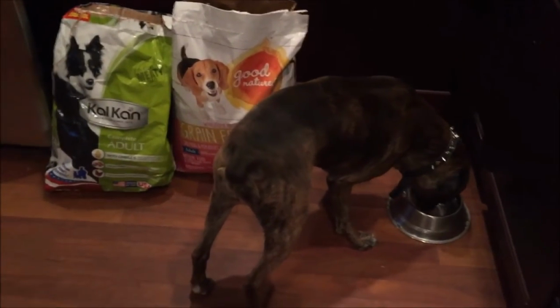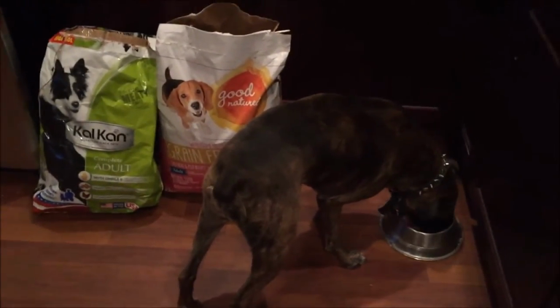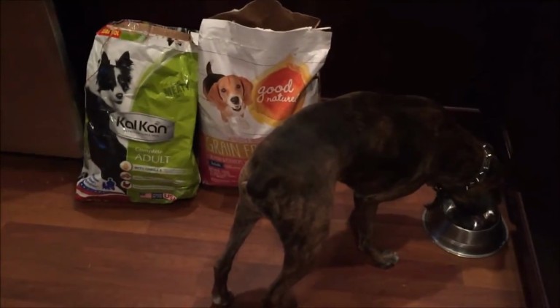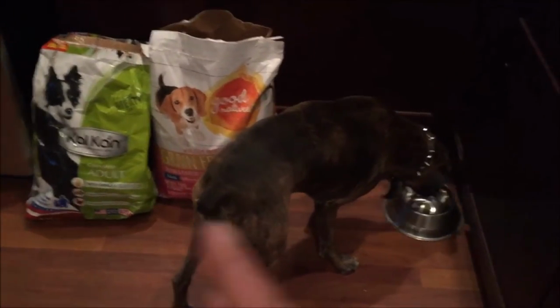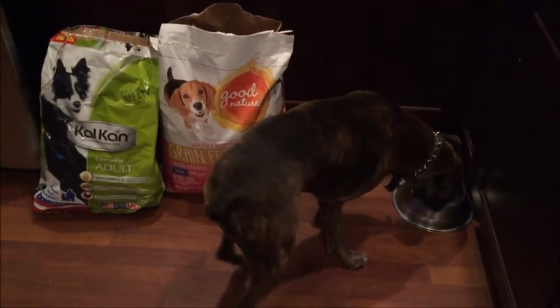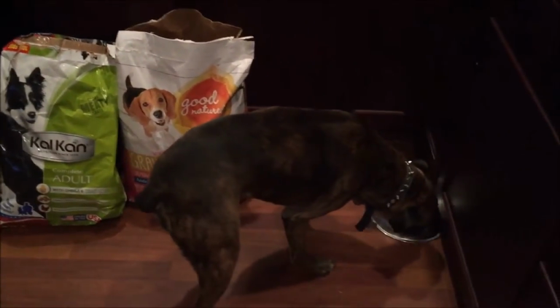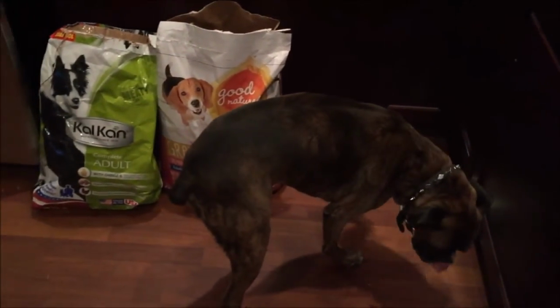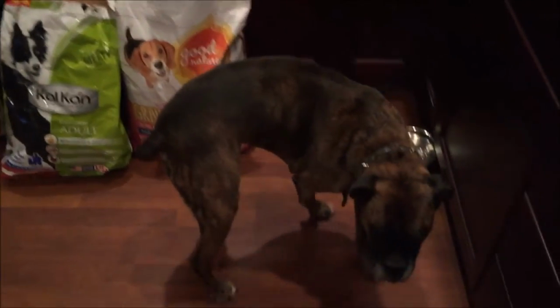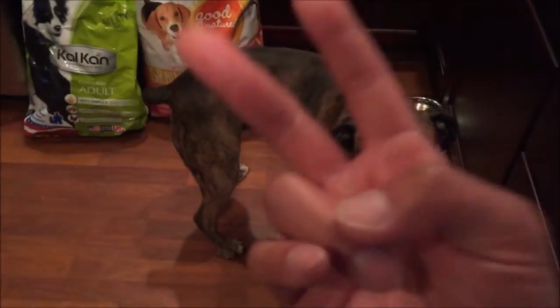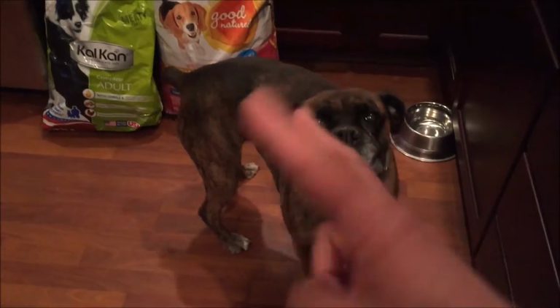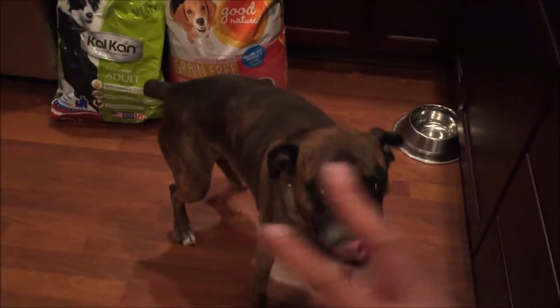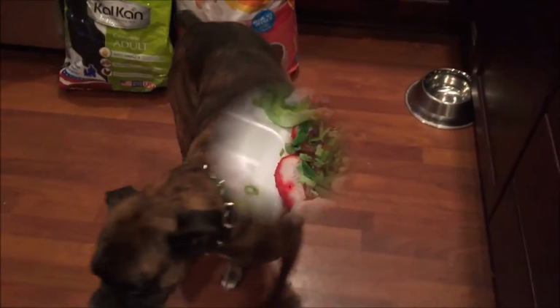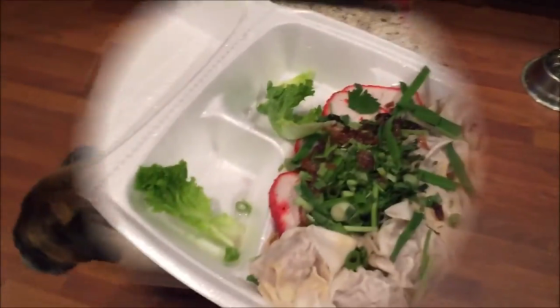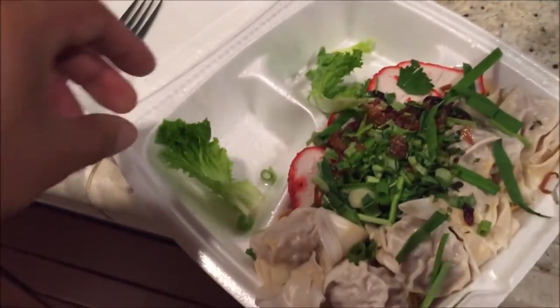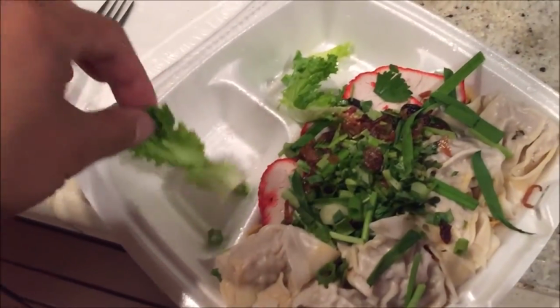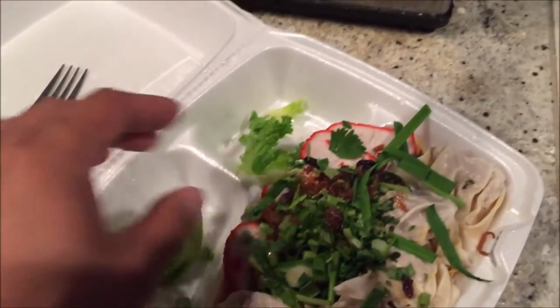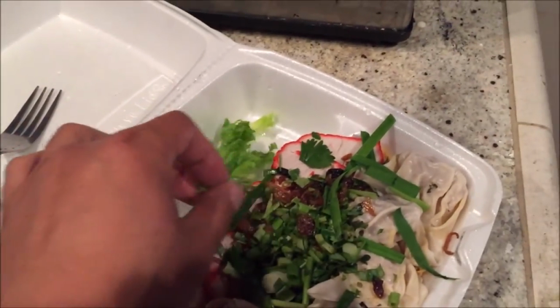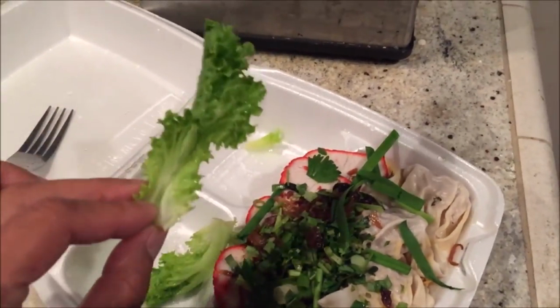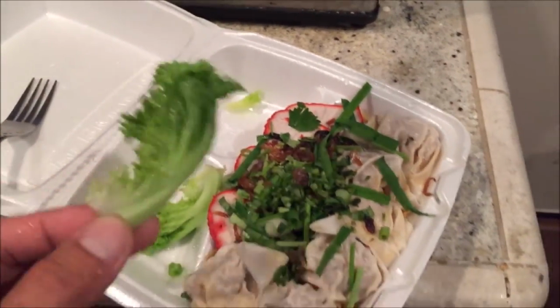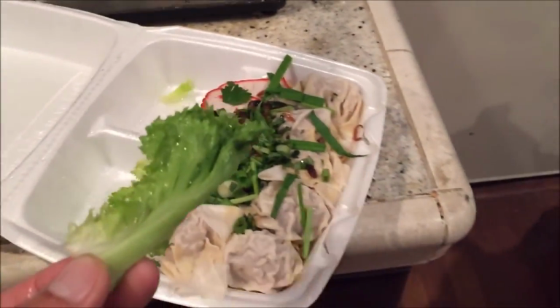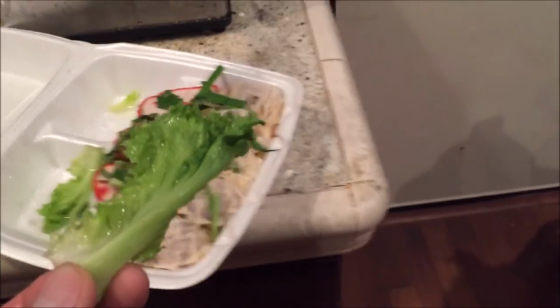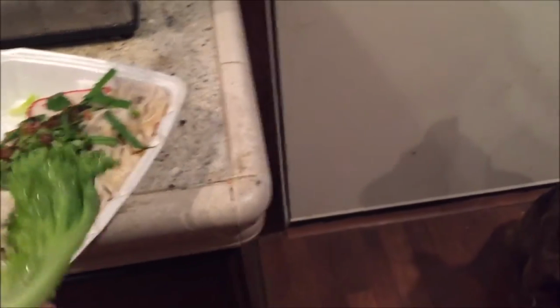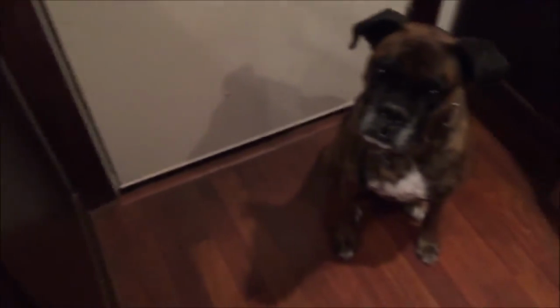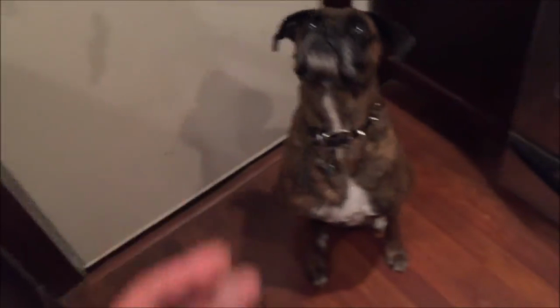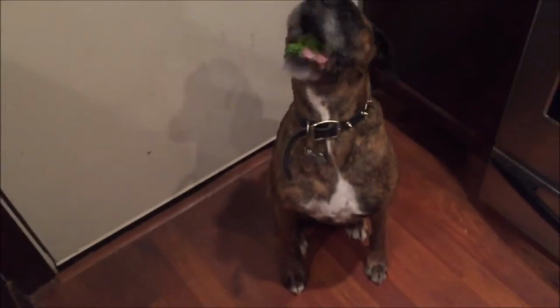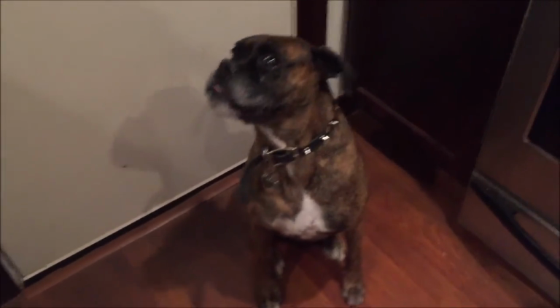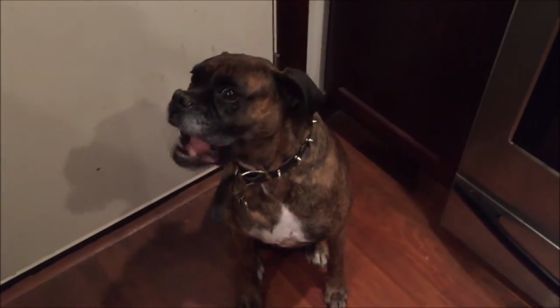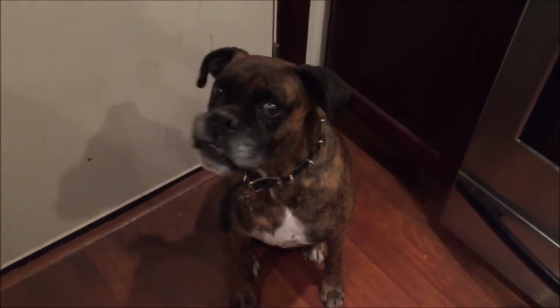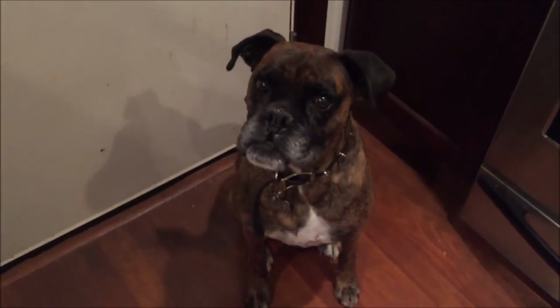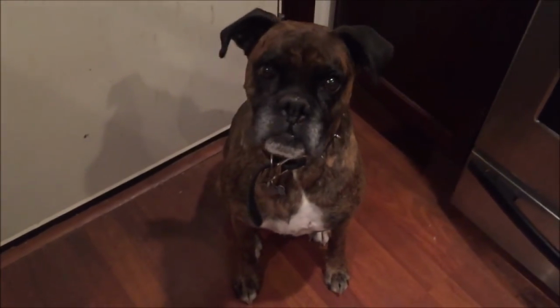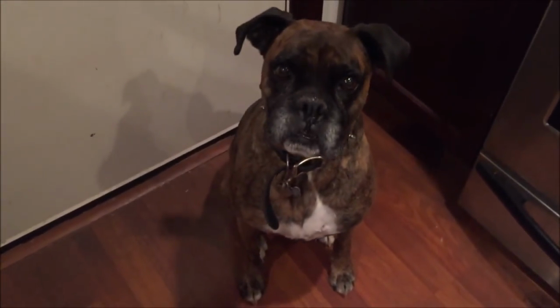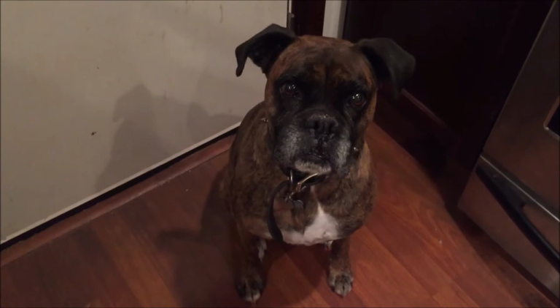Hey guys, thanks for watching. Don't forget to like, comment, share, and subscribe. Eat hard, play hard. I do have some leftover romaine lettuce from my dinner, so I'll get a vegetable in Akira too.